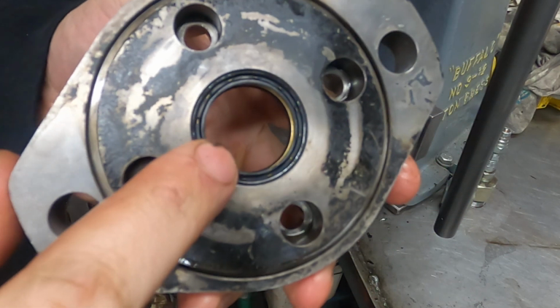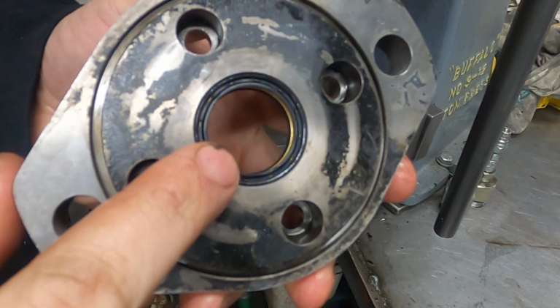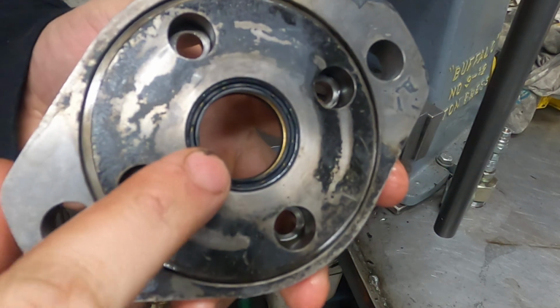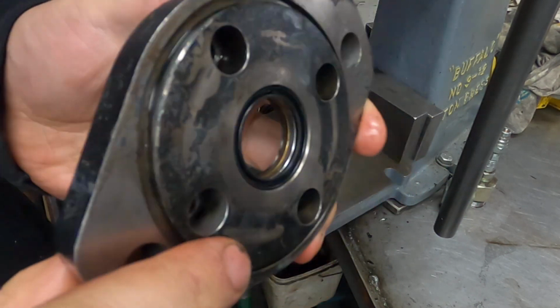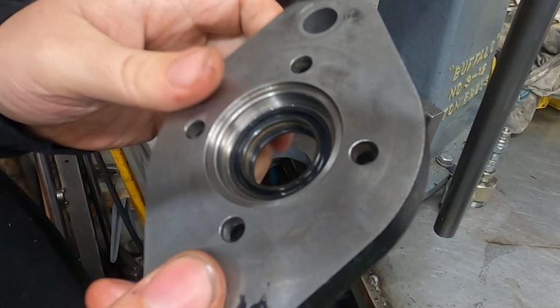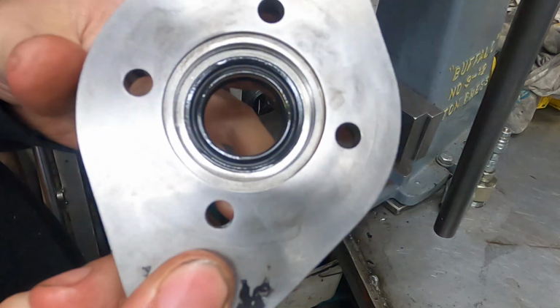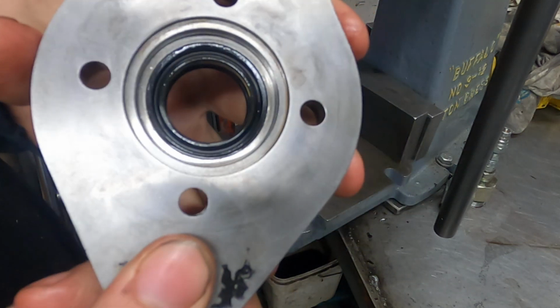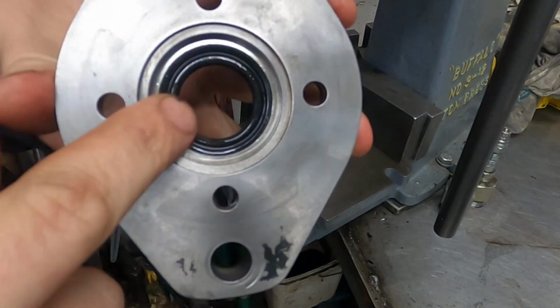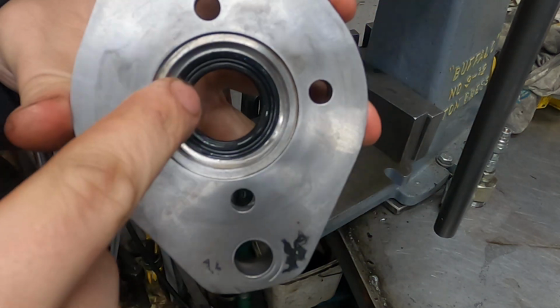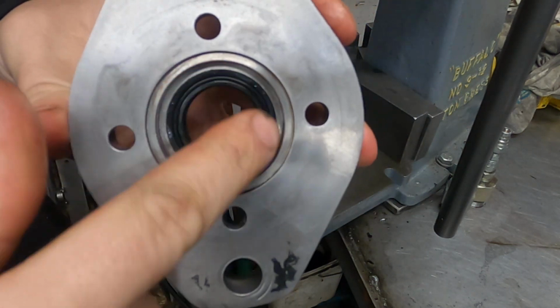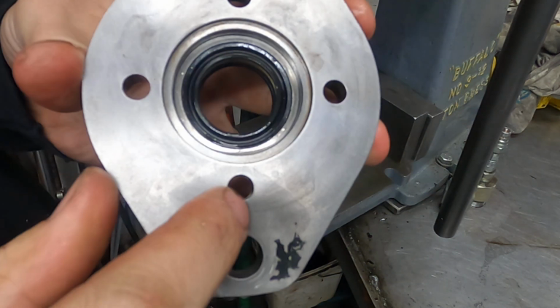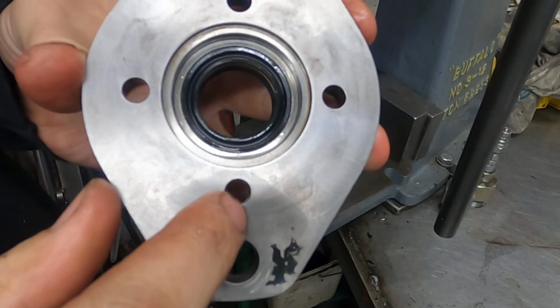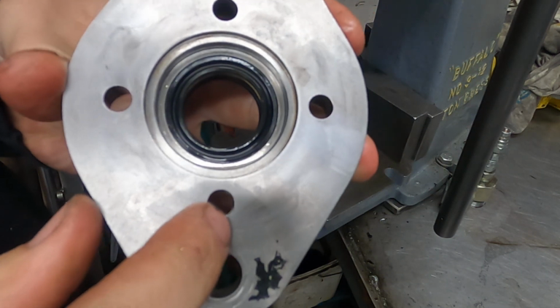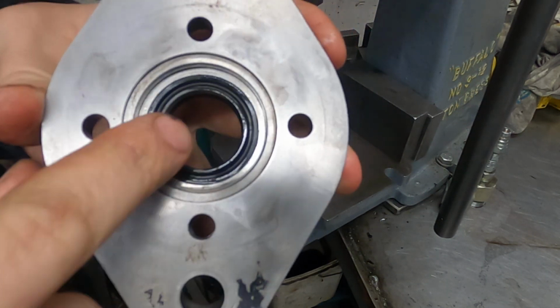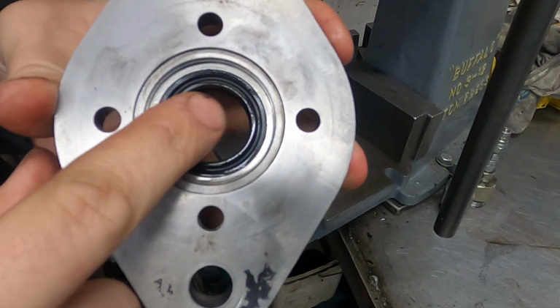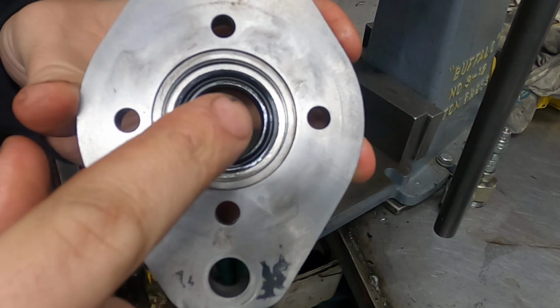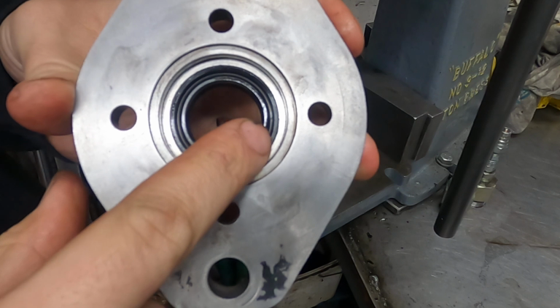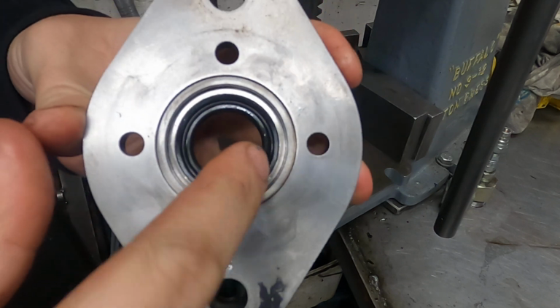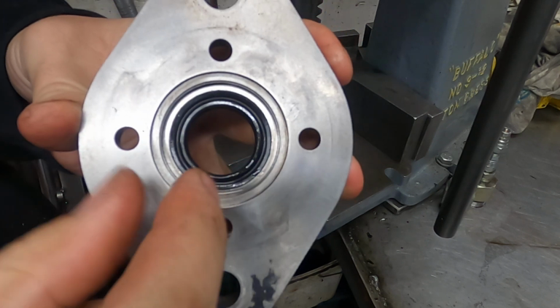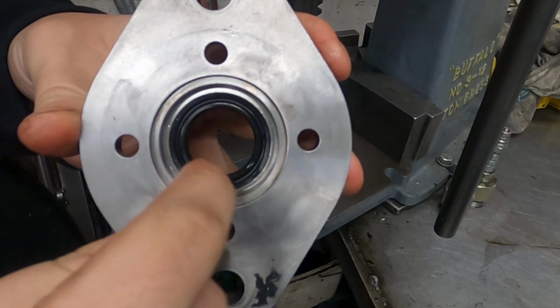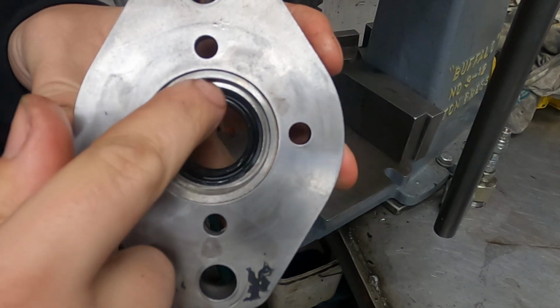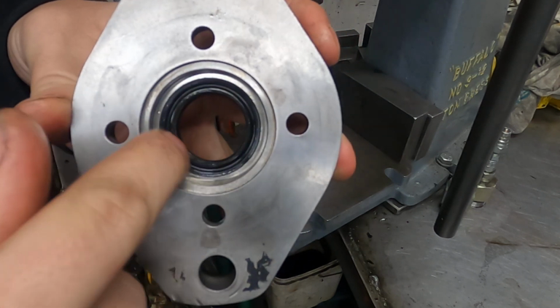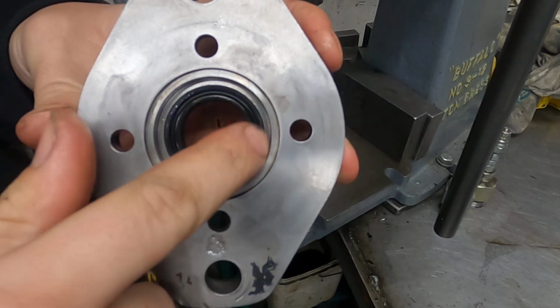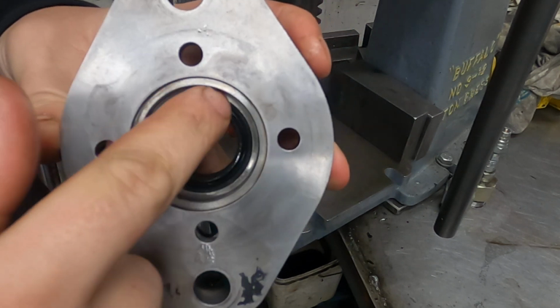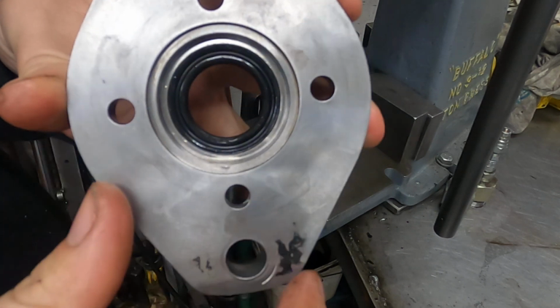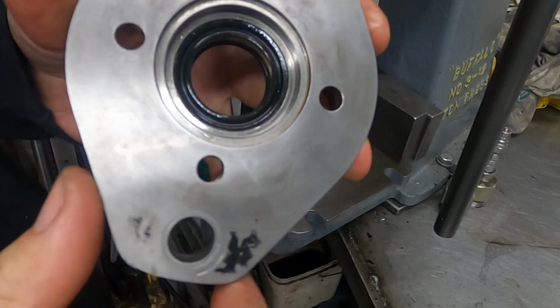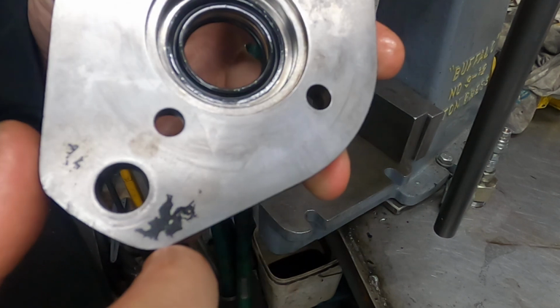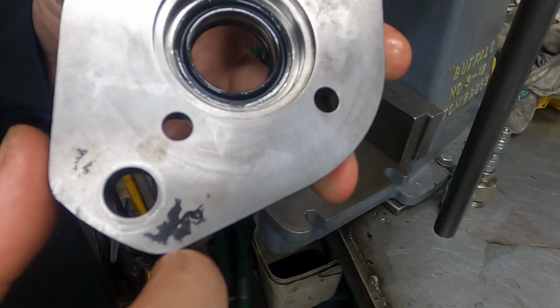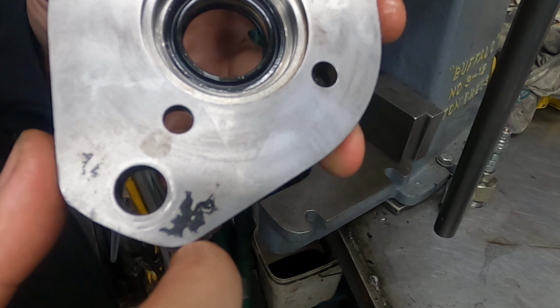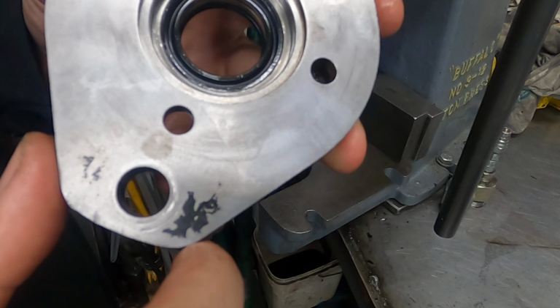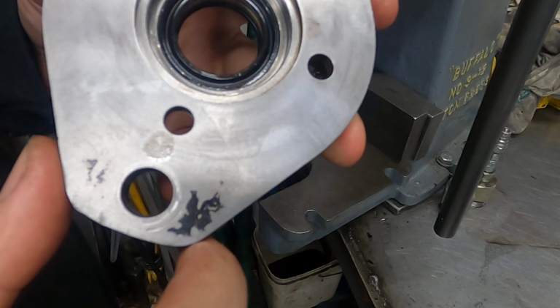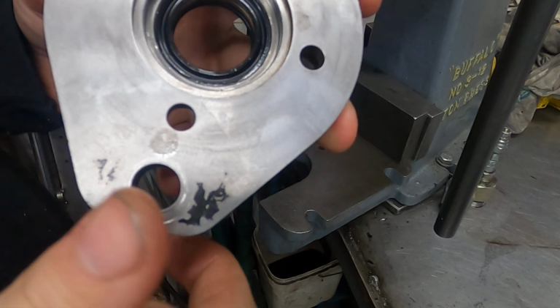So to recap: the lip face is upwards for the wiper, and for the main seal the lip face is inward, so when the oil pressure hits it the lip expands and touches the shaft. Anyway, stay tuned for part two of the build.